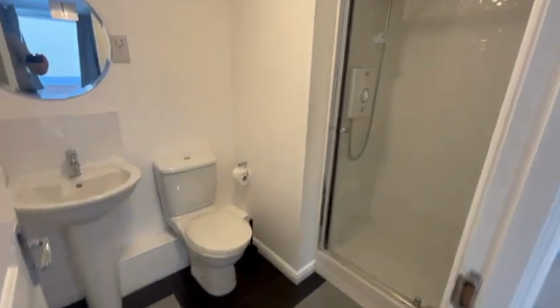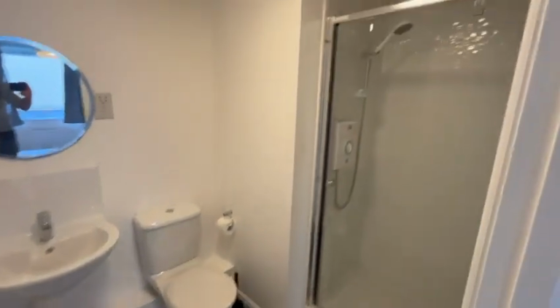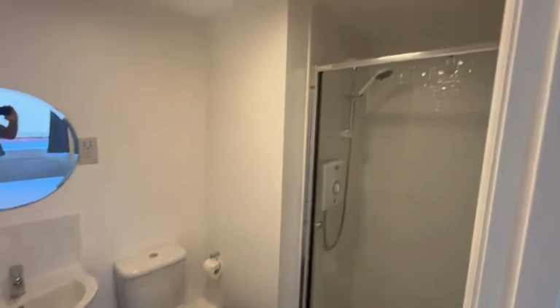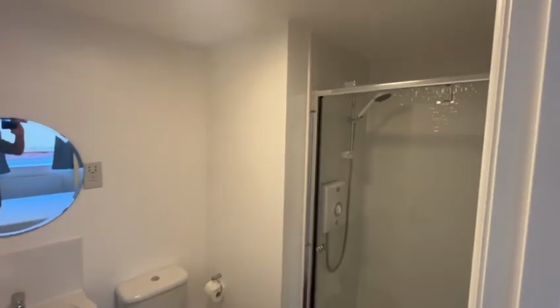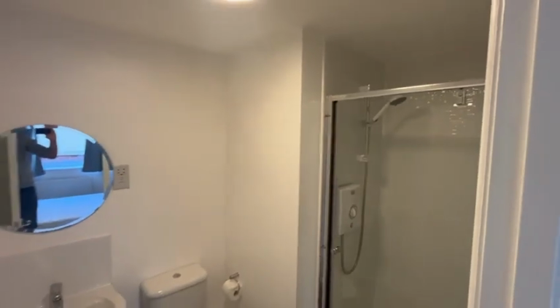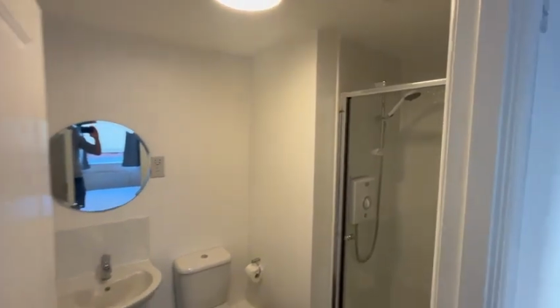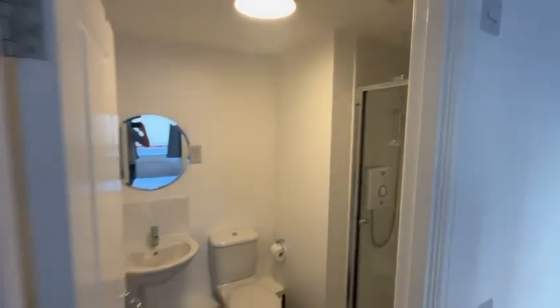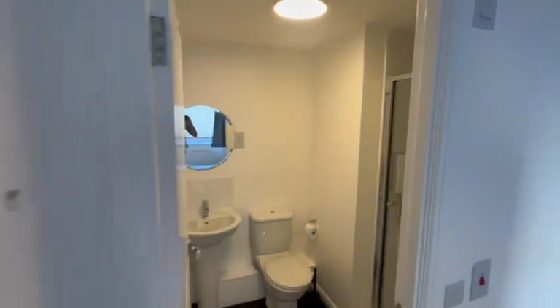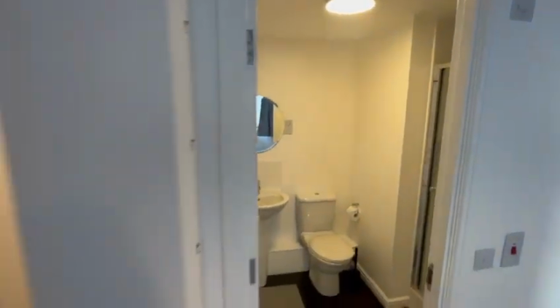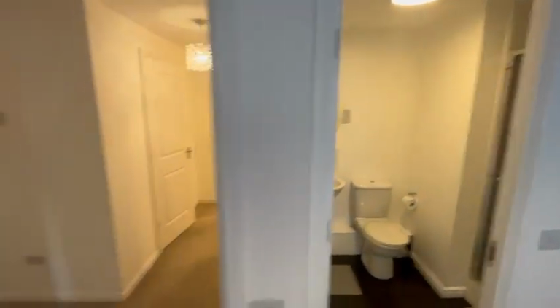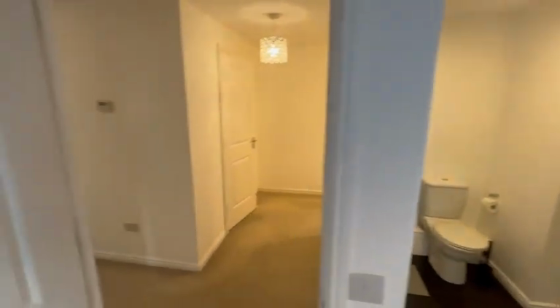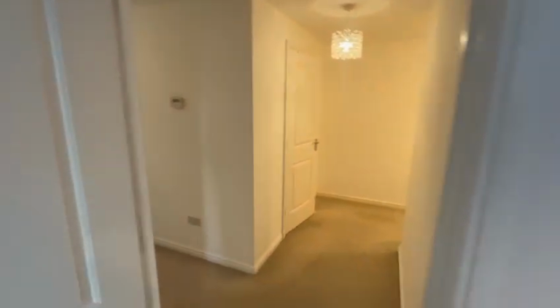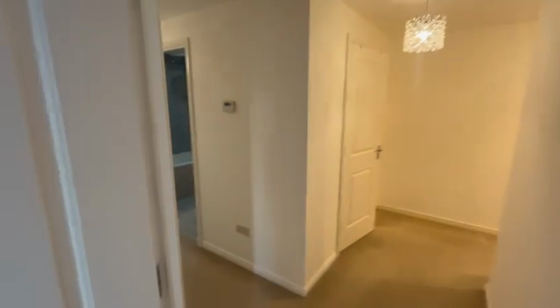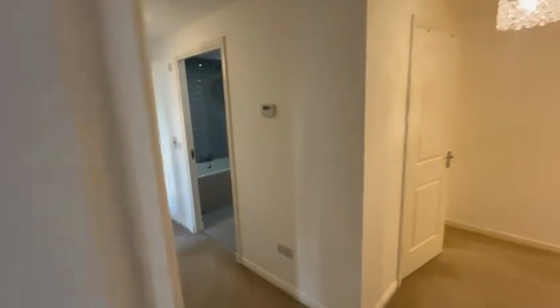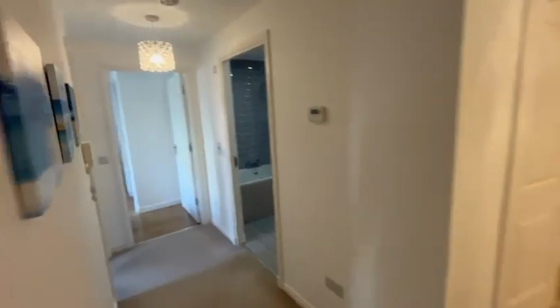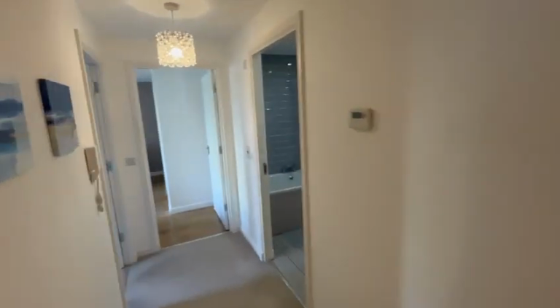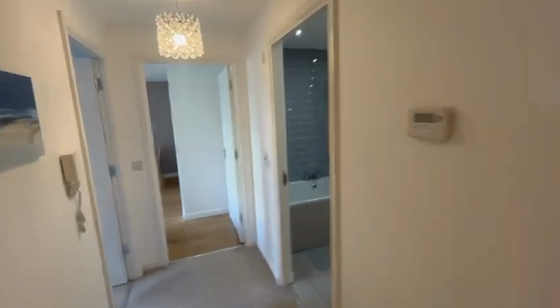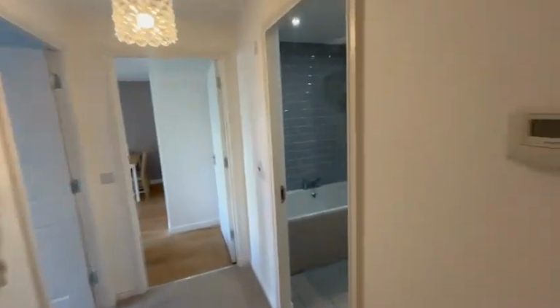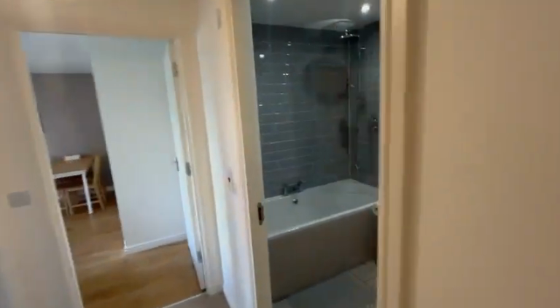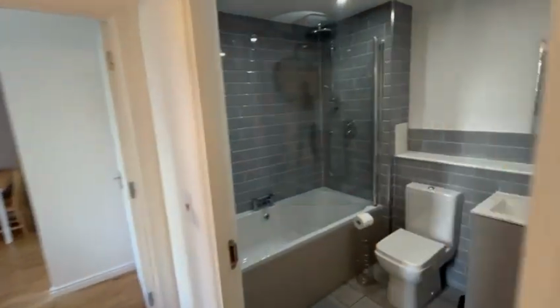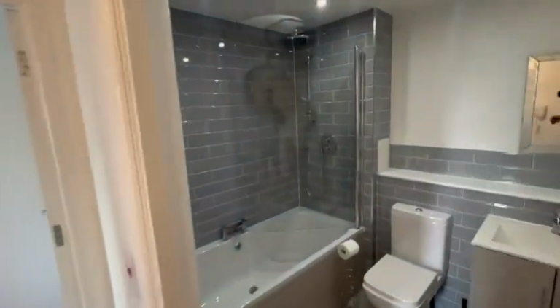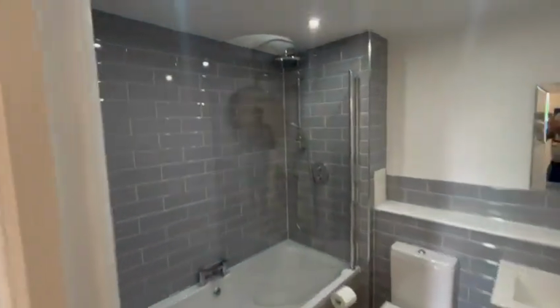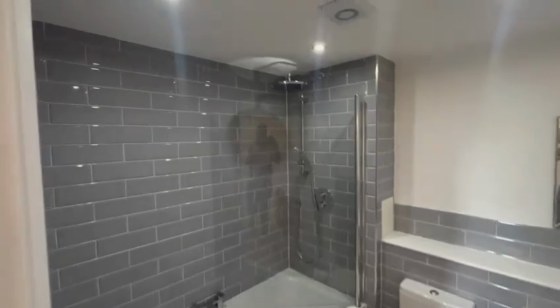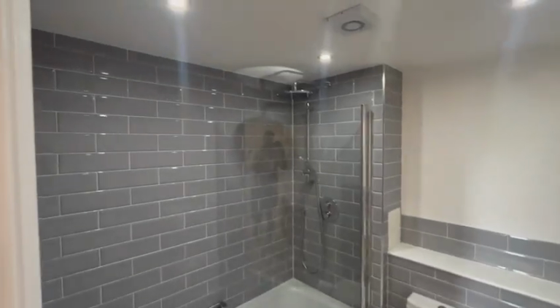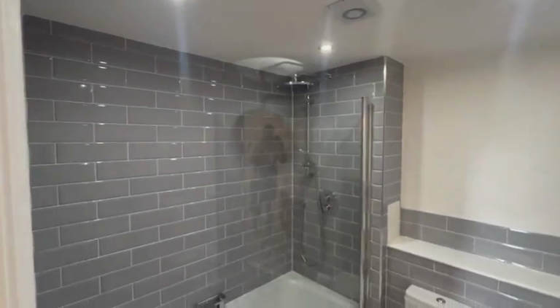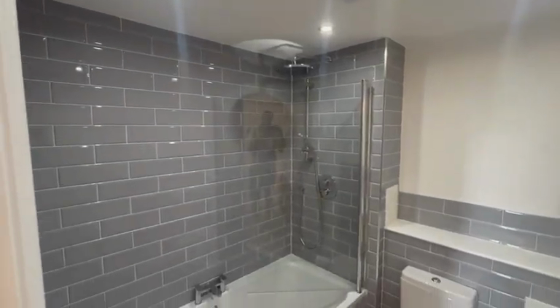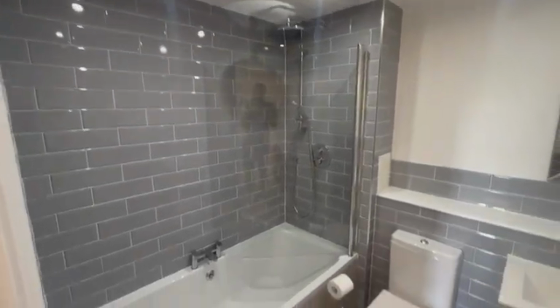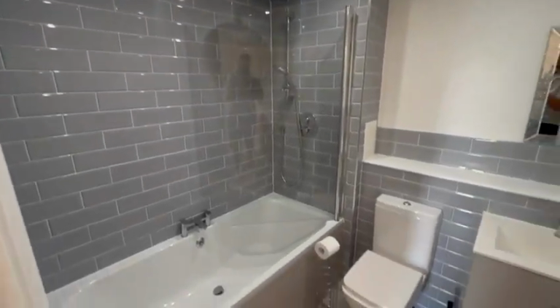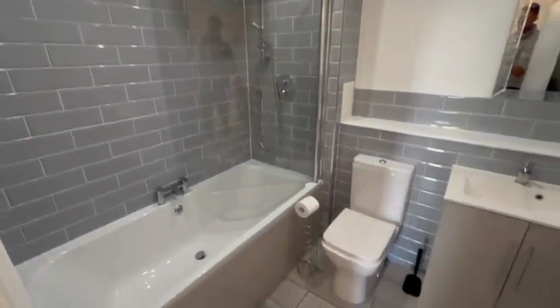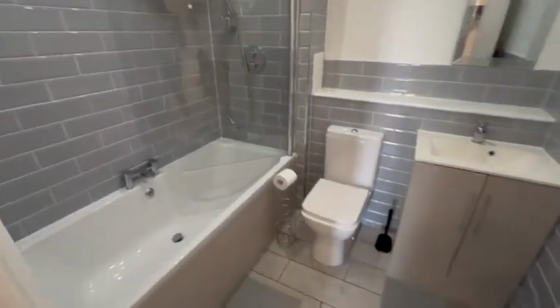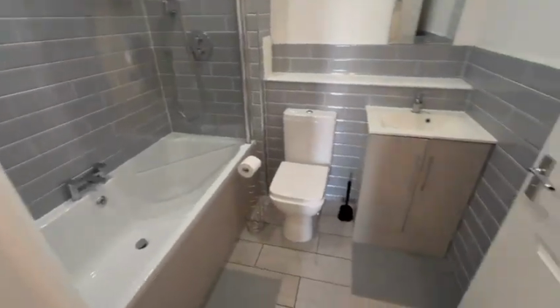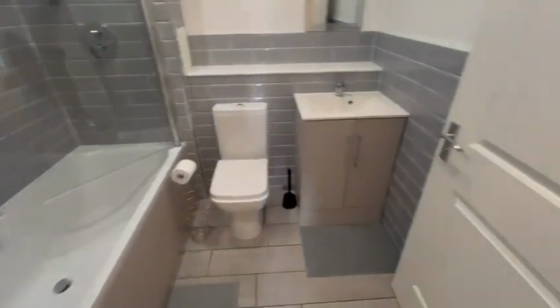All finishings have been done to a high standard, with the property being freshly painted throughout. The master bathroom is just off the hallway — shower over the bath, which is also fully tiled.